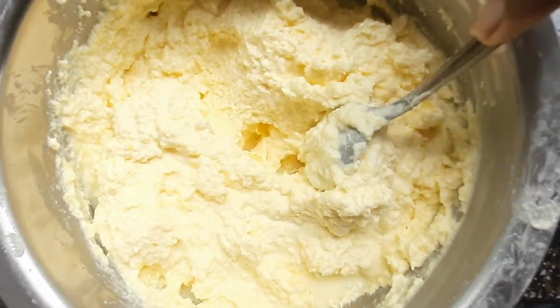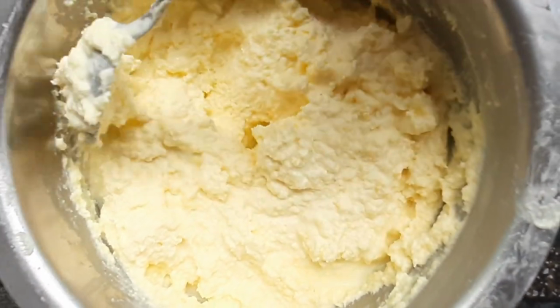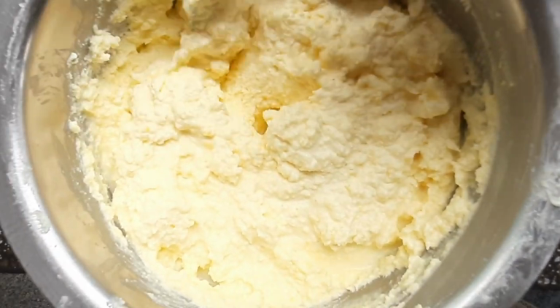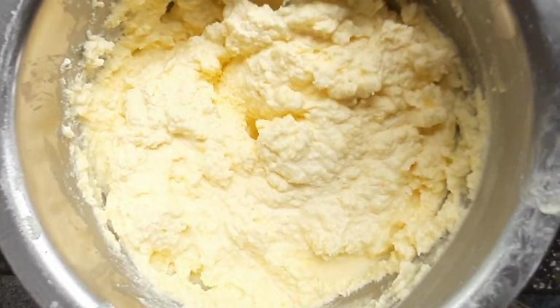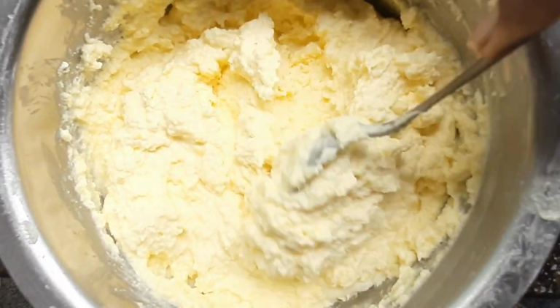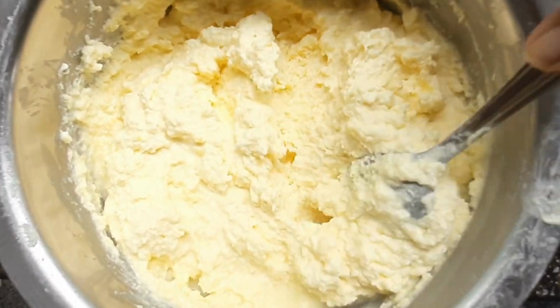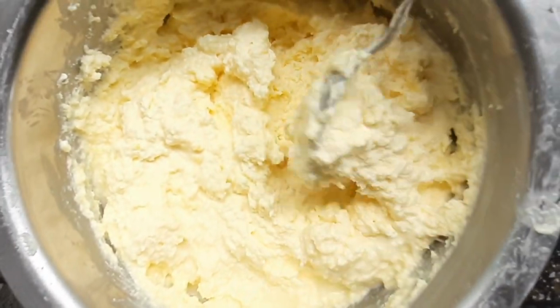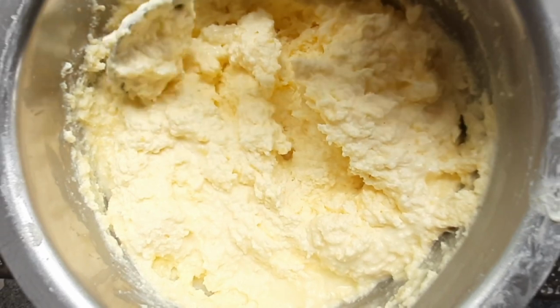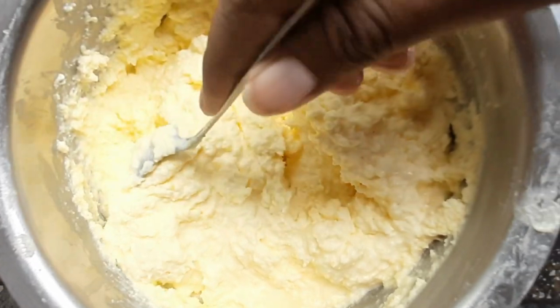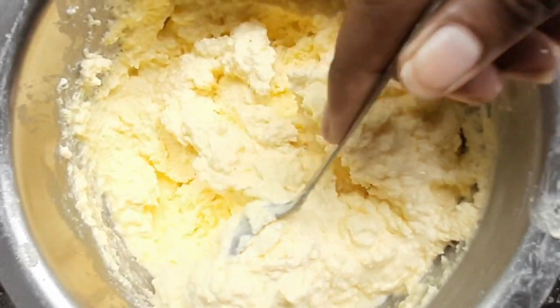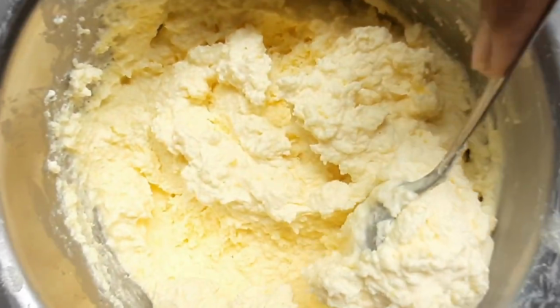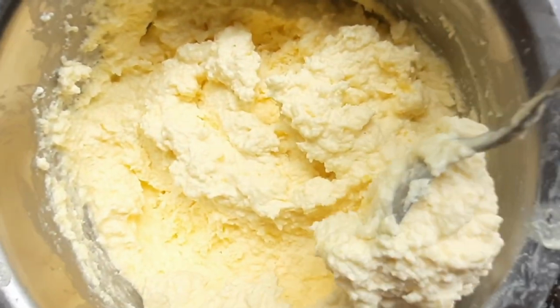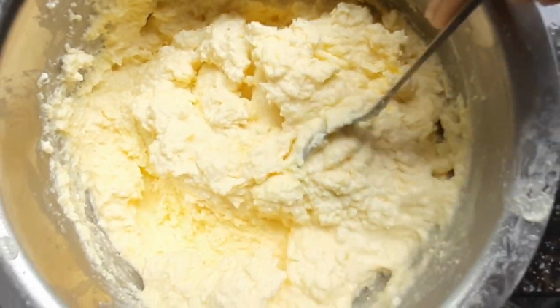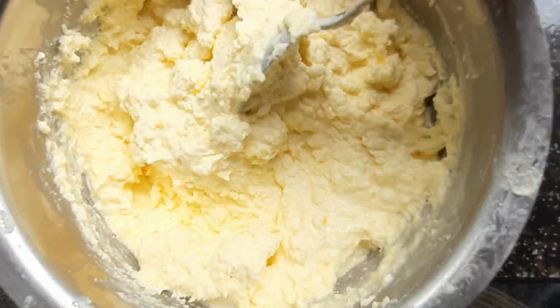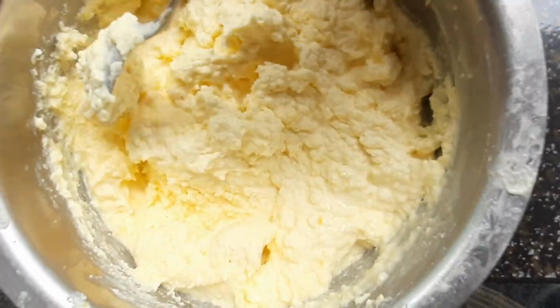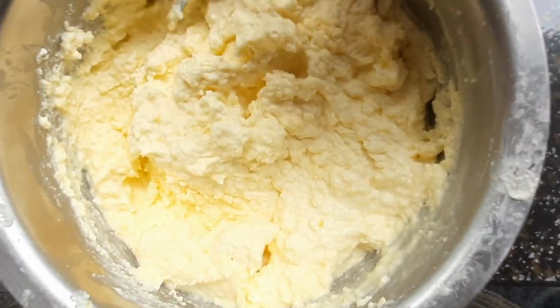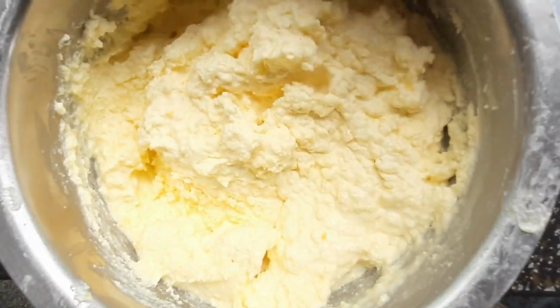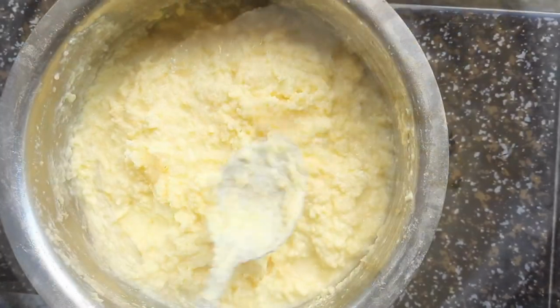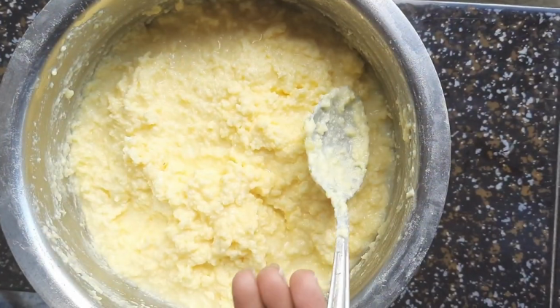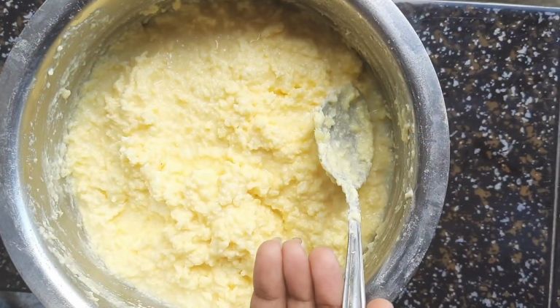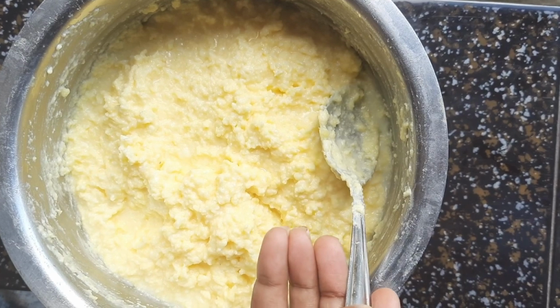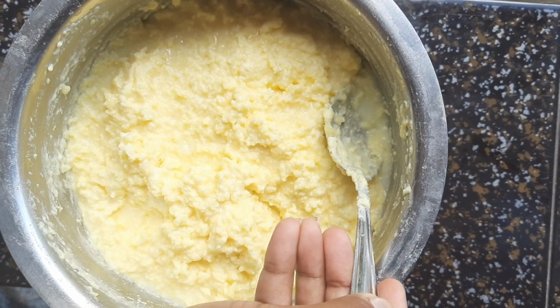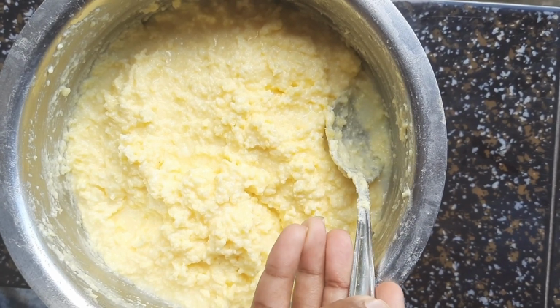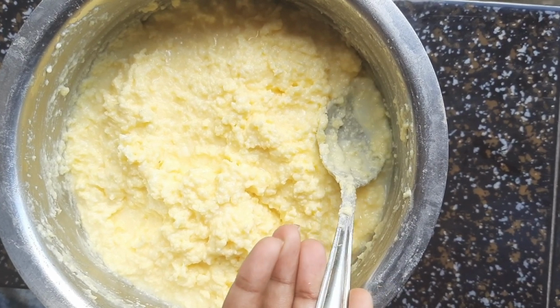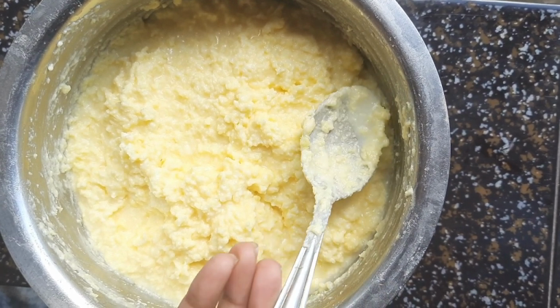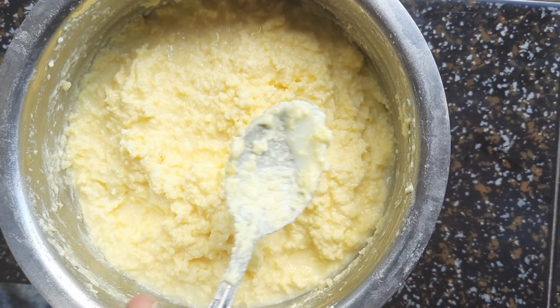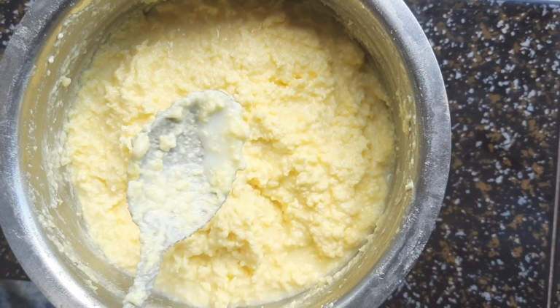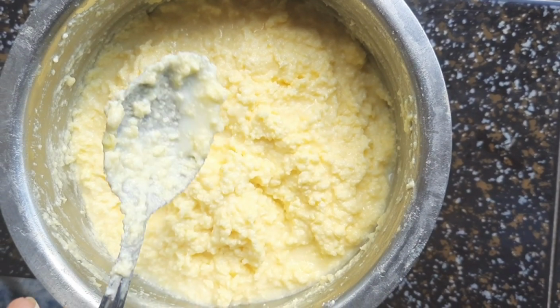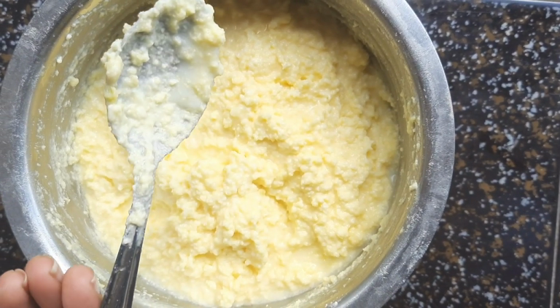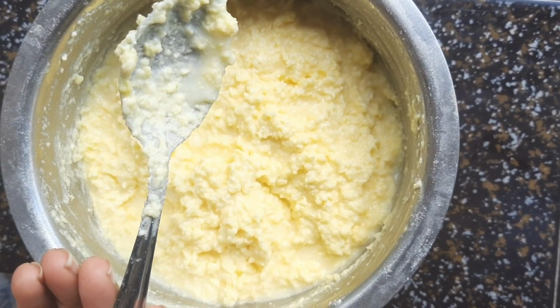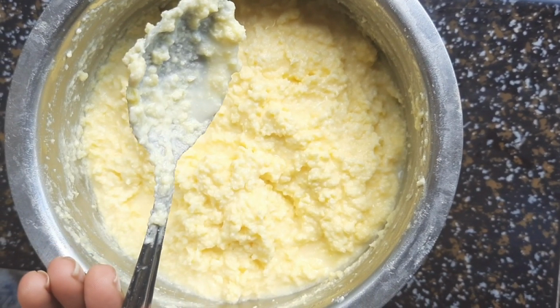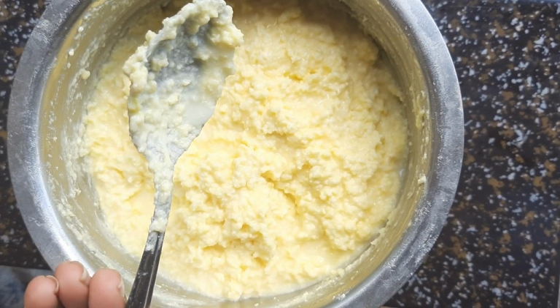After that, transfer the cream into a separate vessel and add around 3 to 4 tablespoons of curd. Mix it well and let it rest for 7 to 8 hours. After 8 hours you can see how it looks — it is settled well.